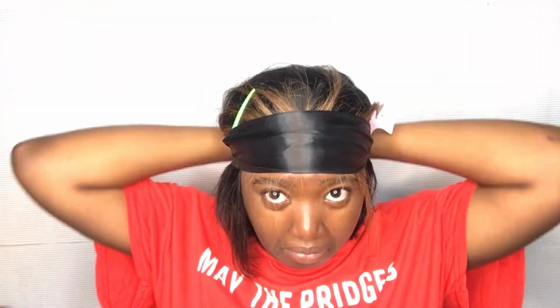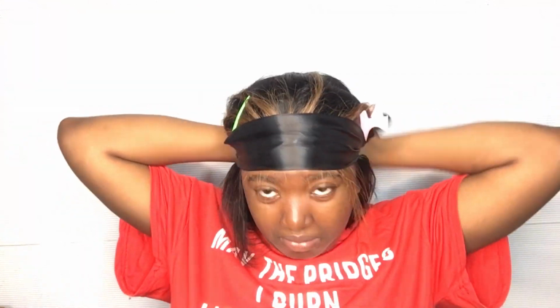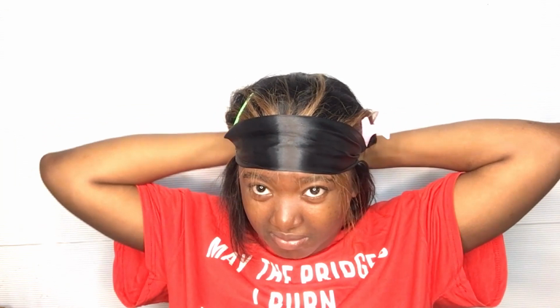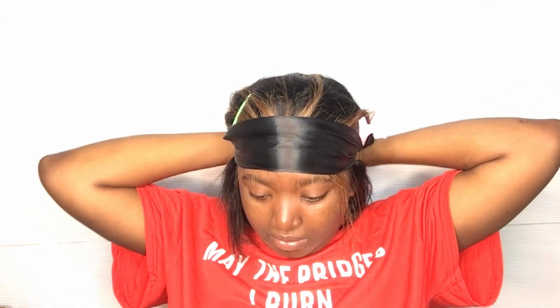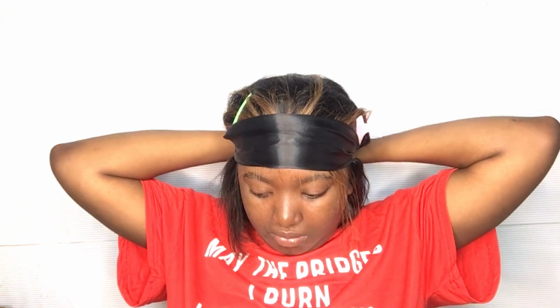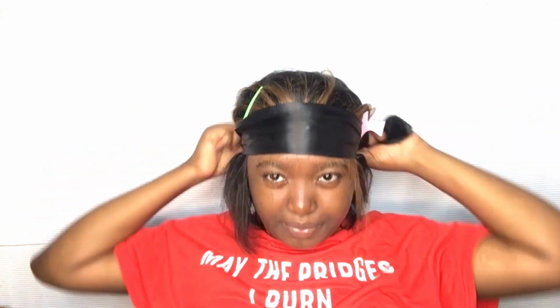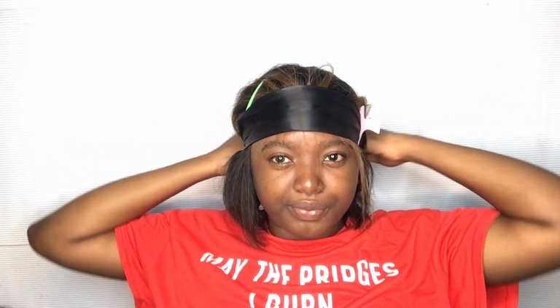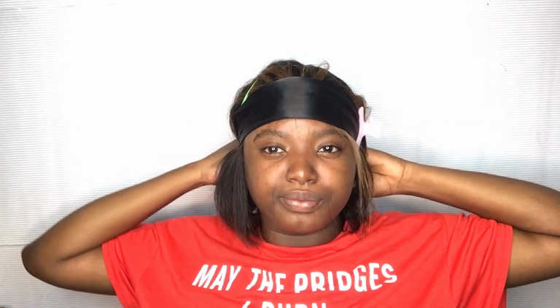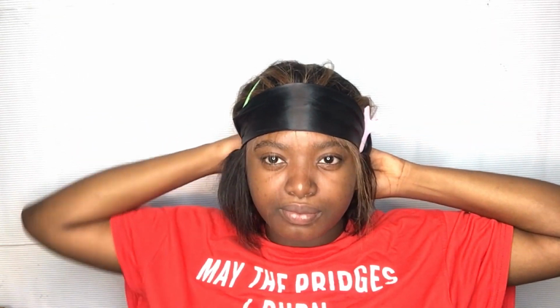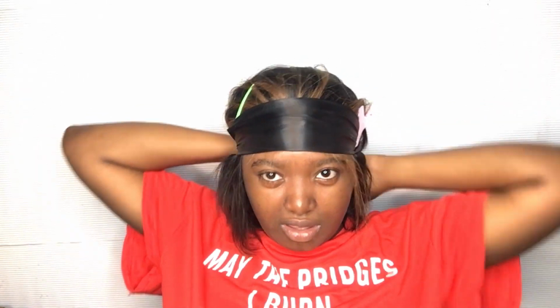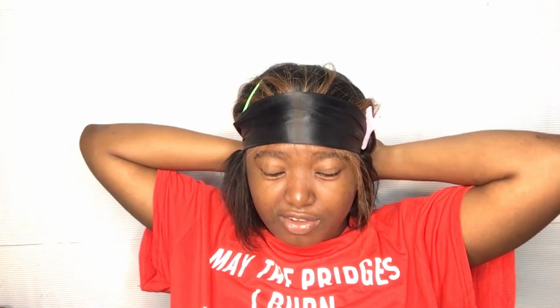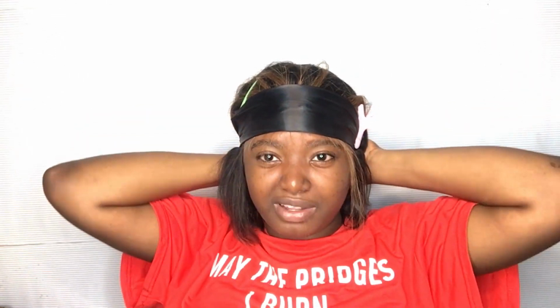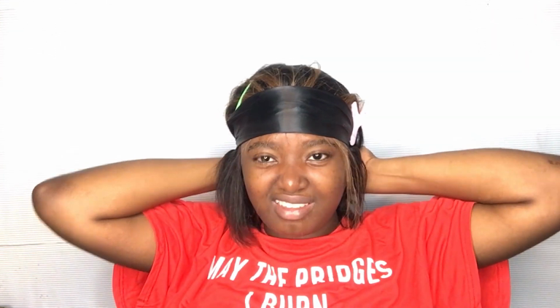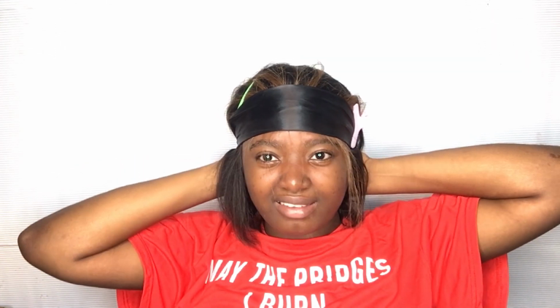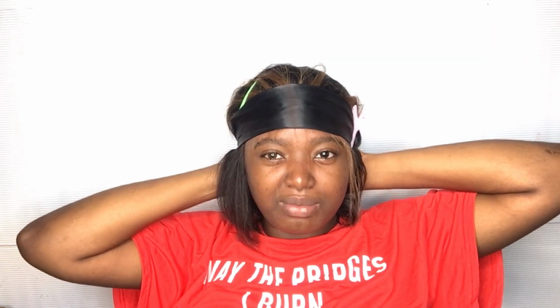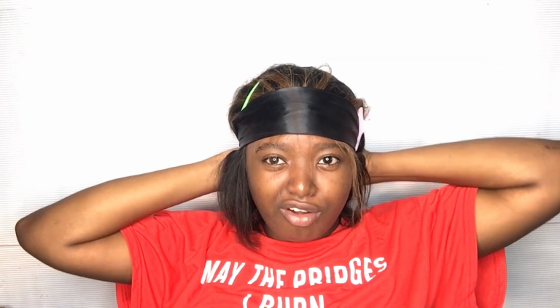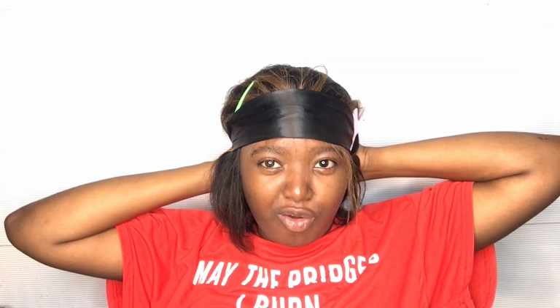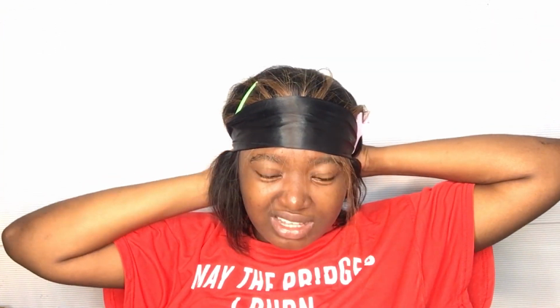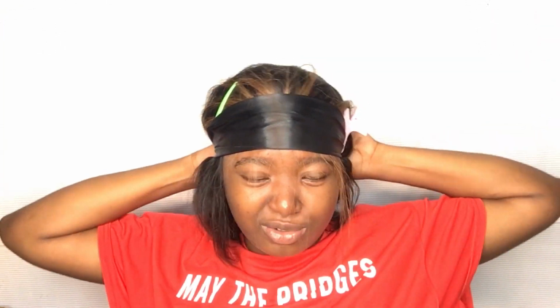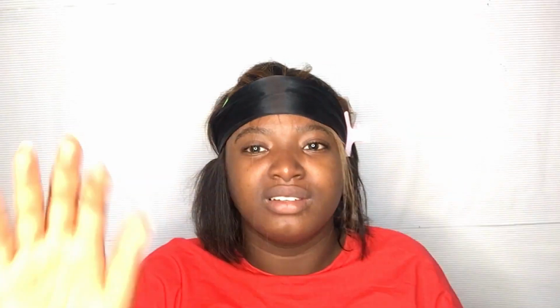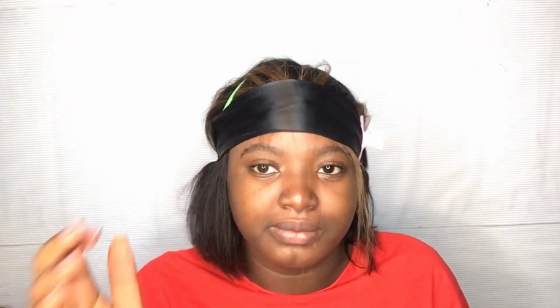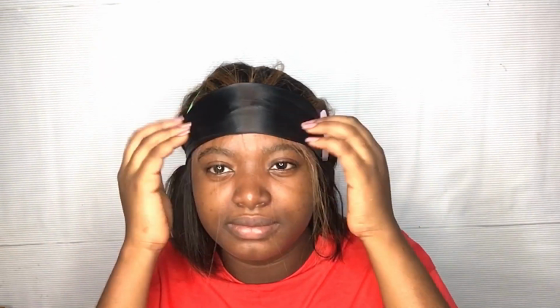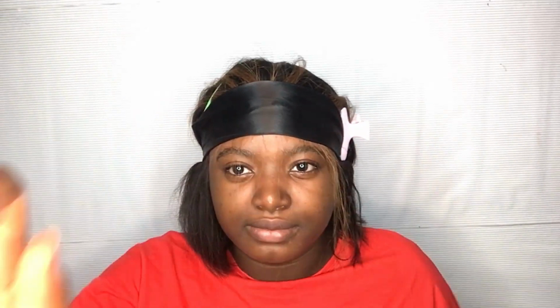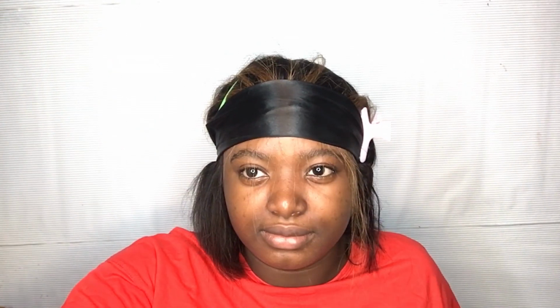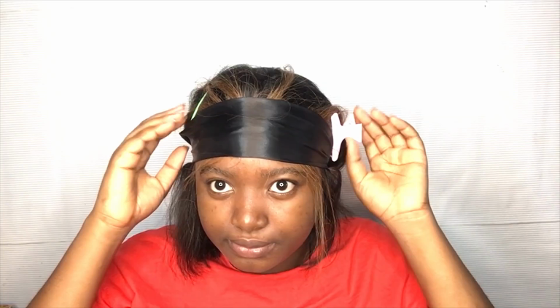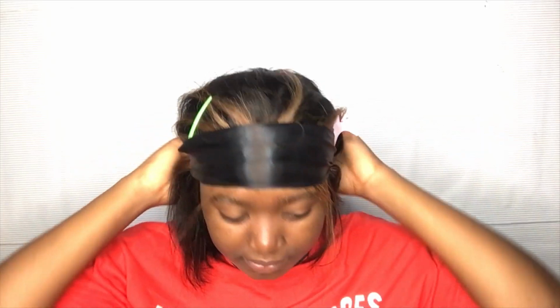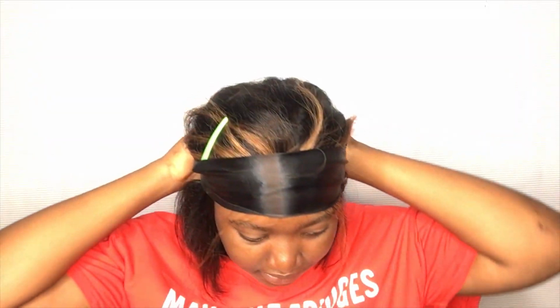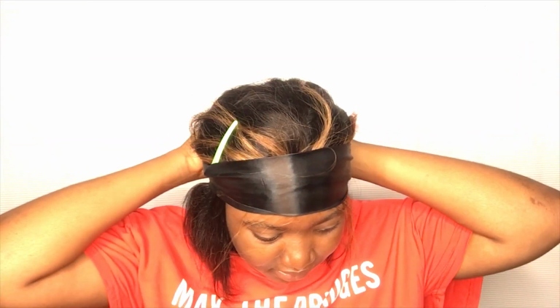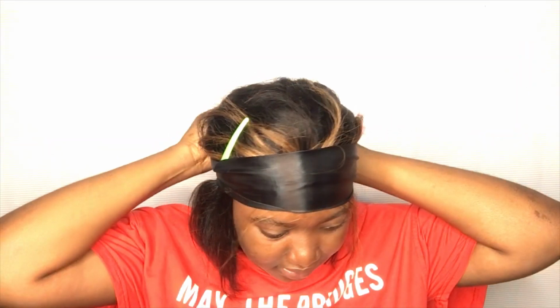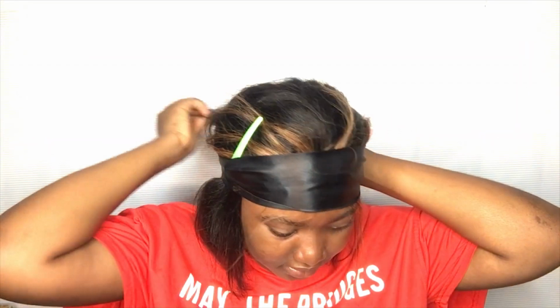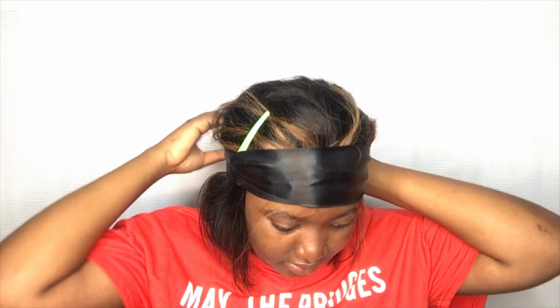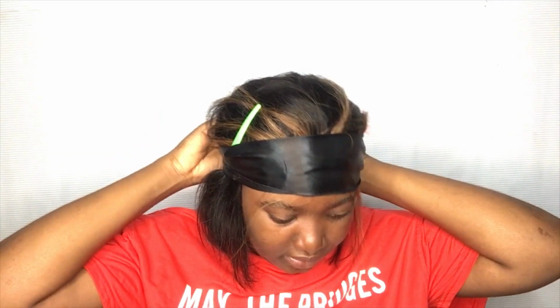I'm going to take my silk edge wrap and then tie everything down so that it is nice and stays laid.